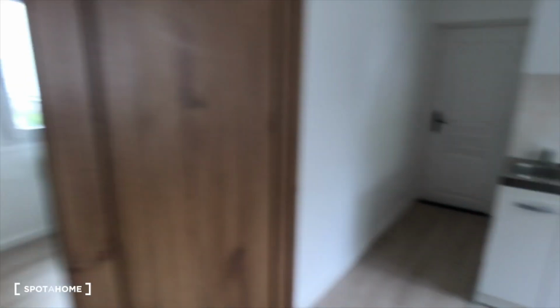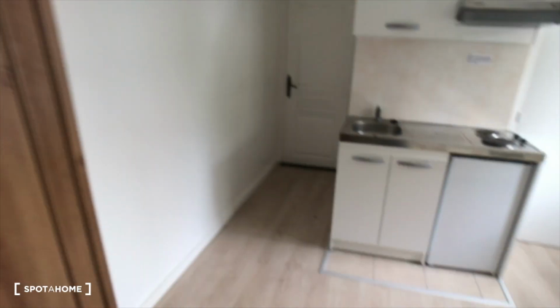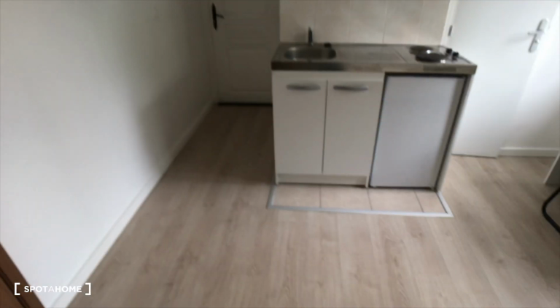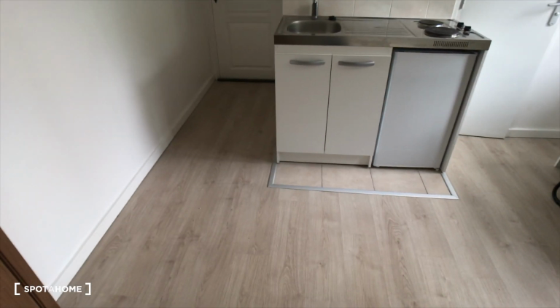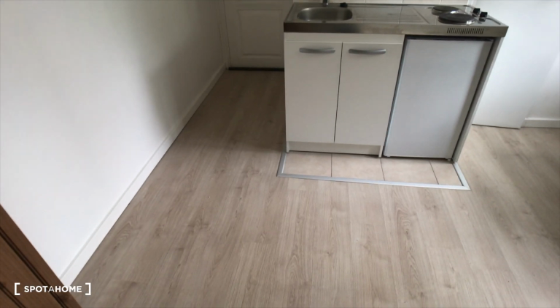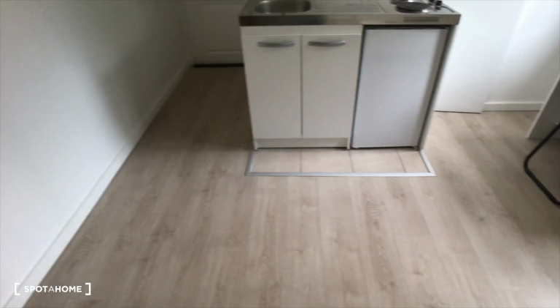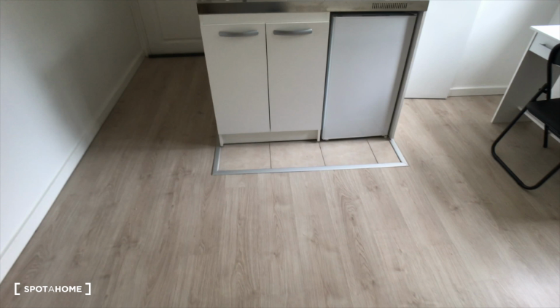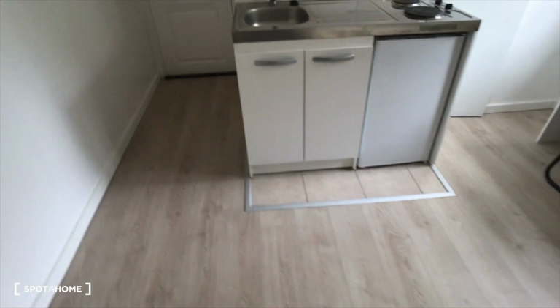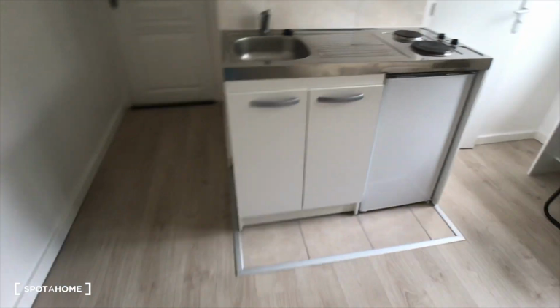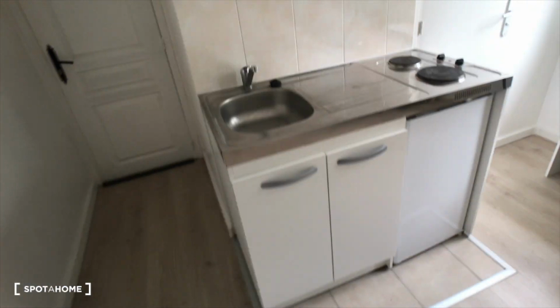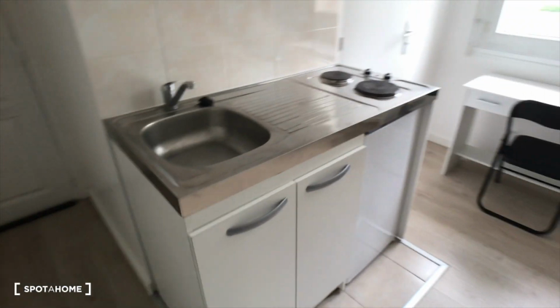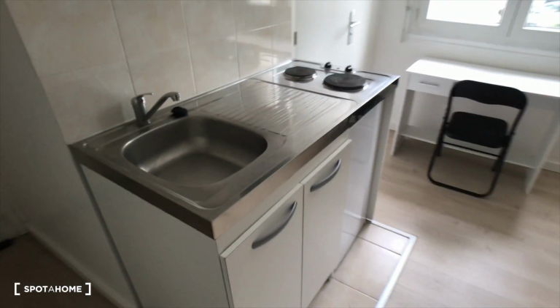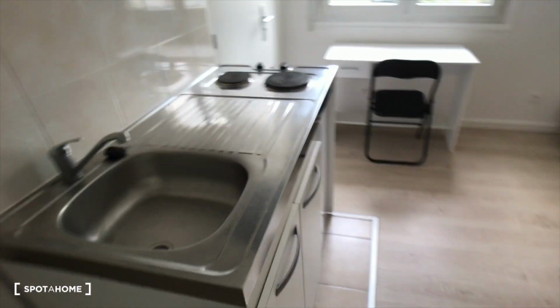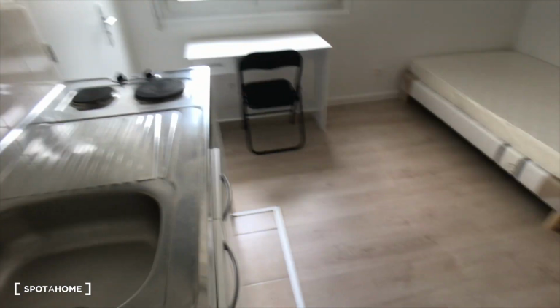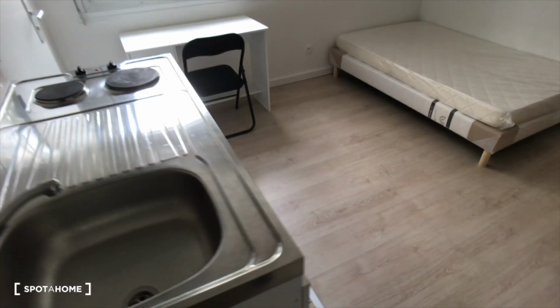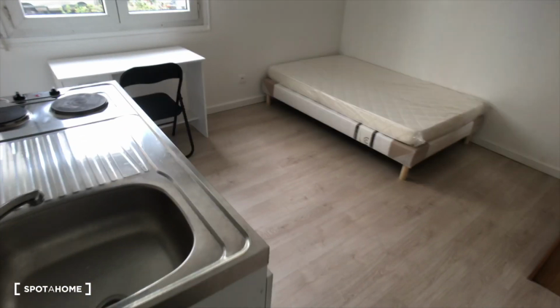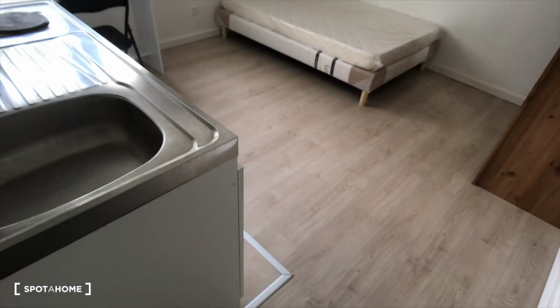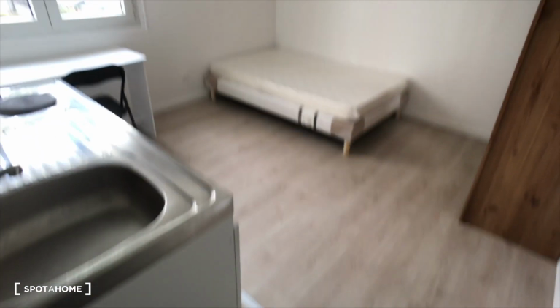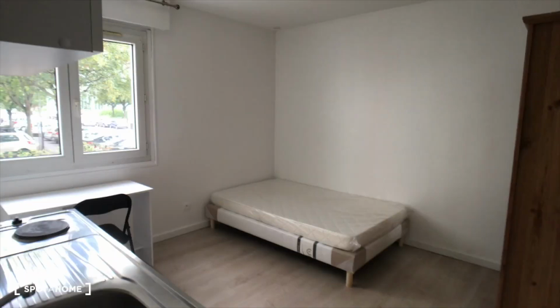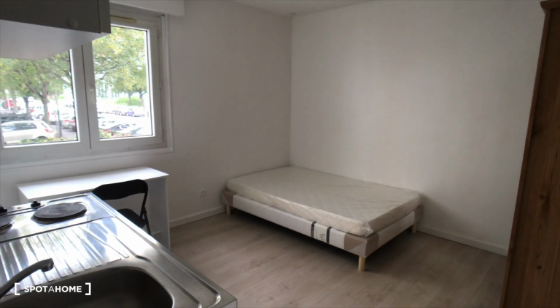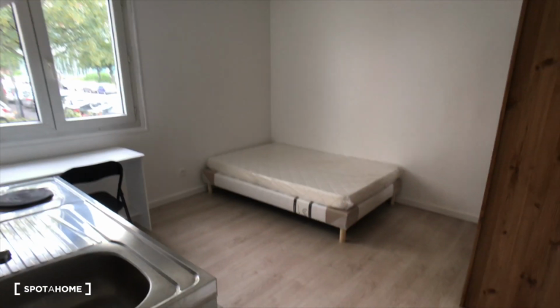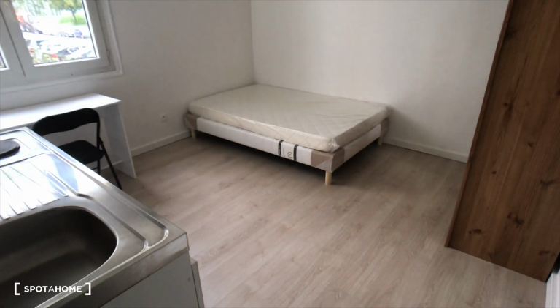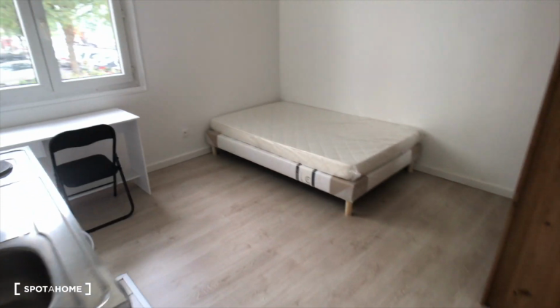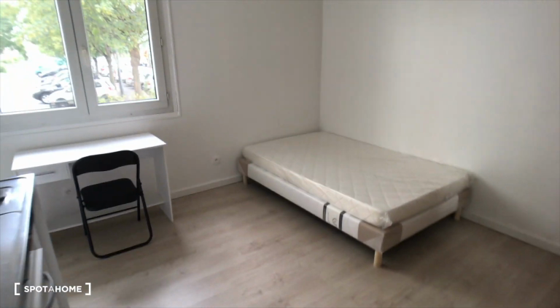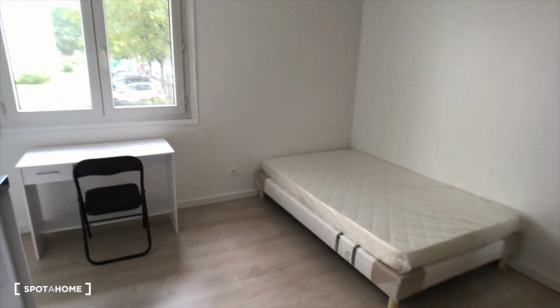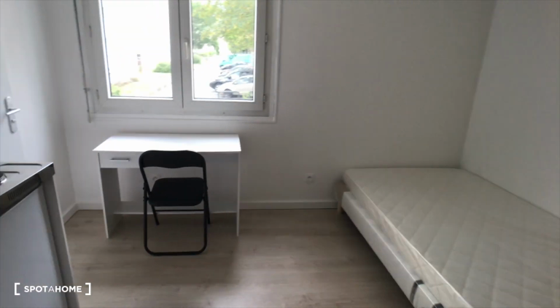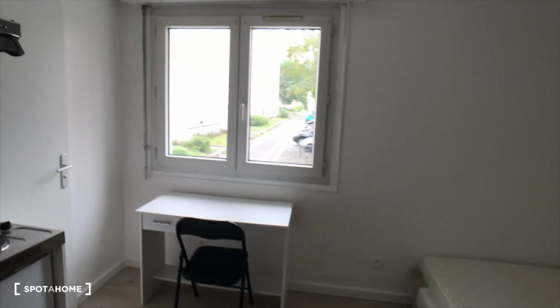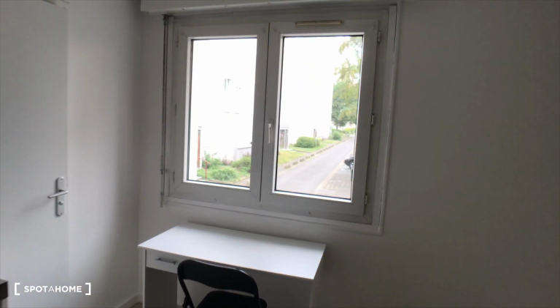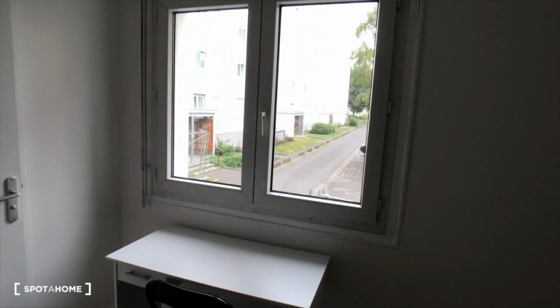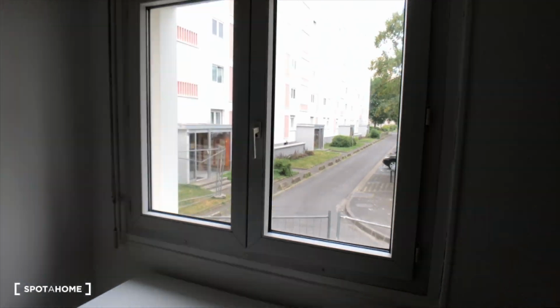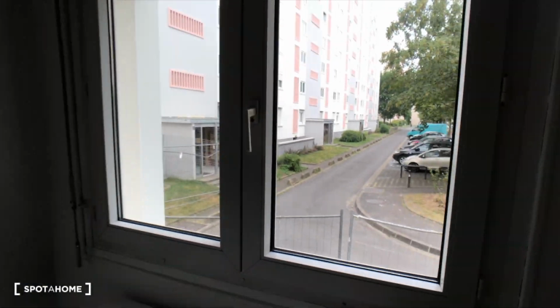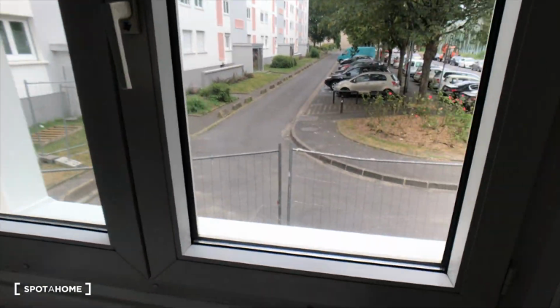So that's the main room — kitchen, slash bedroom. There's a big window, so it's a bright room.